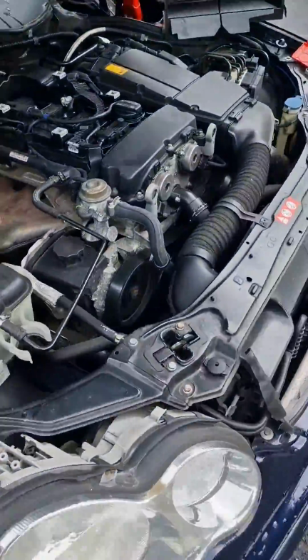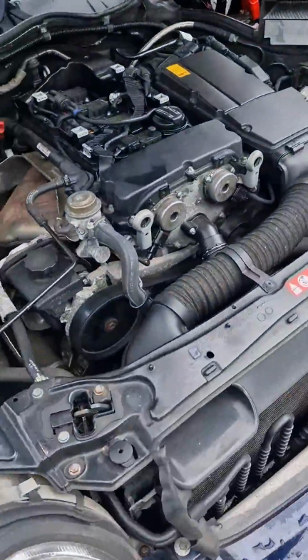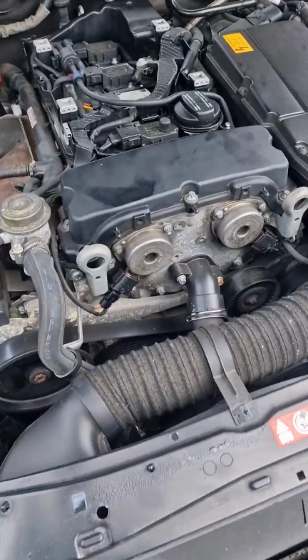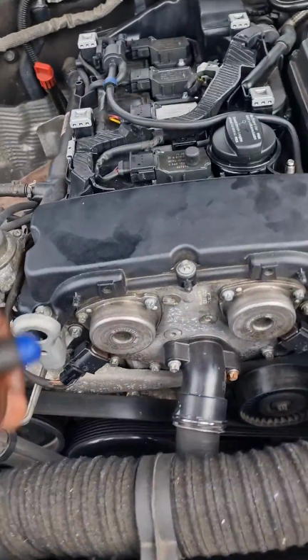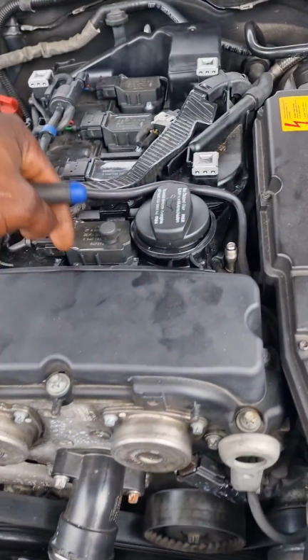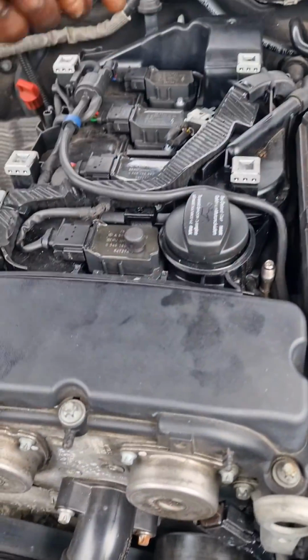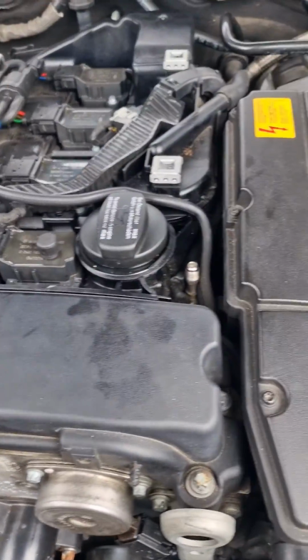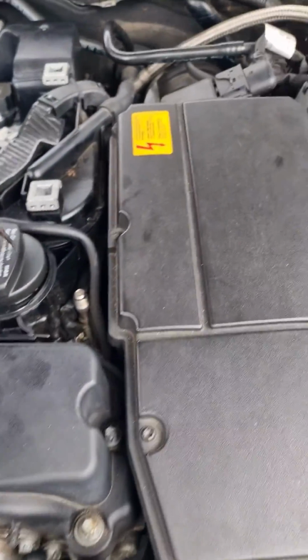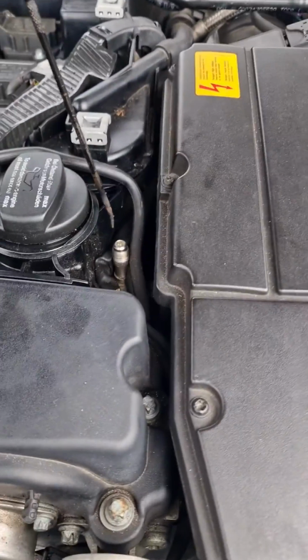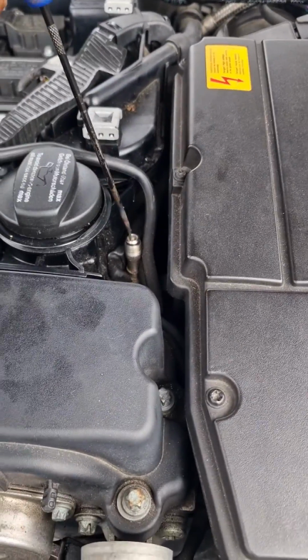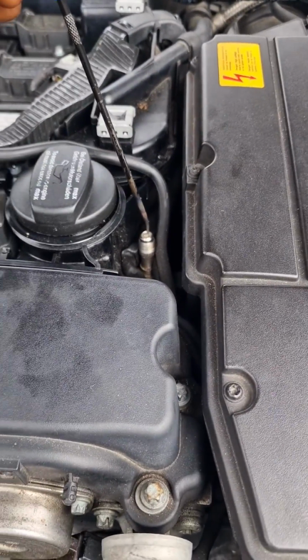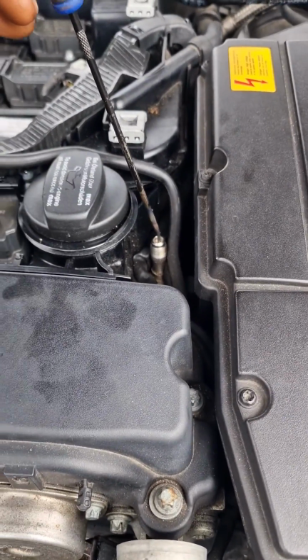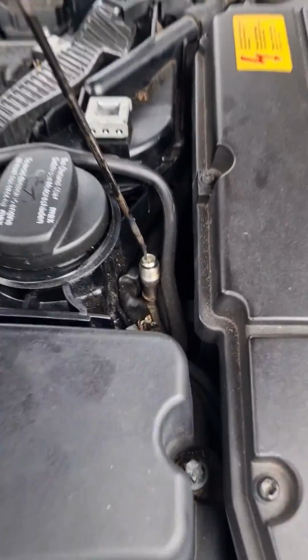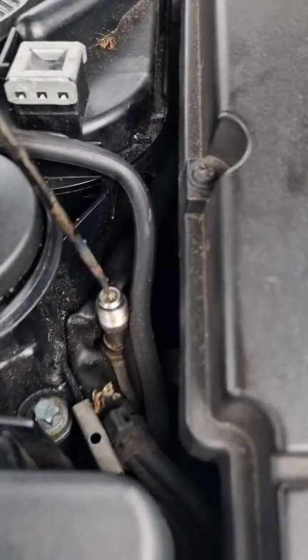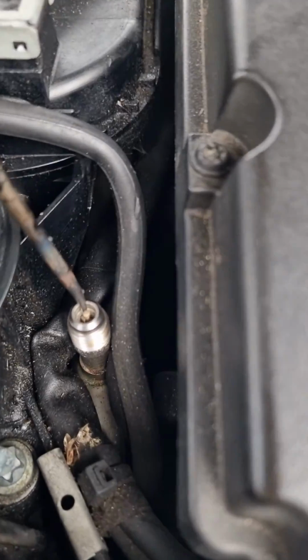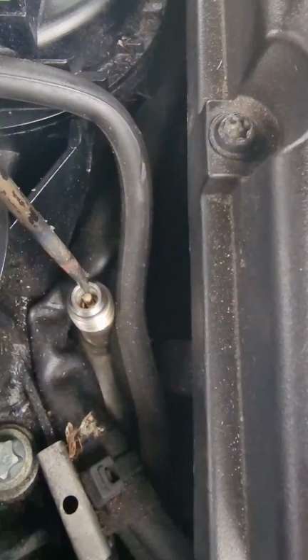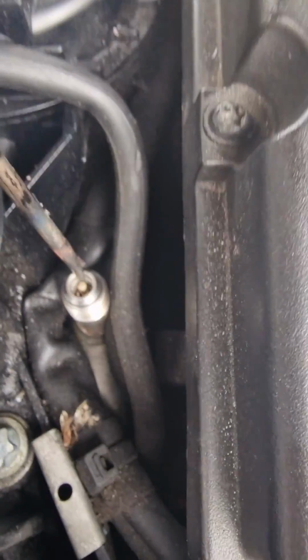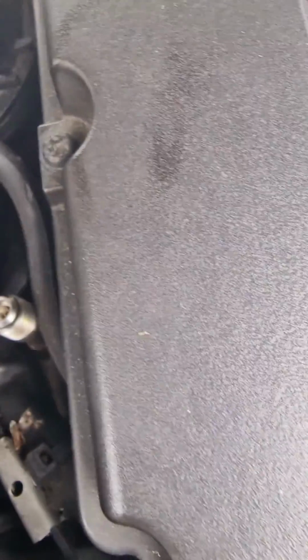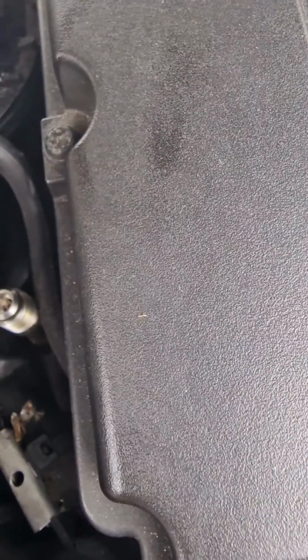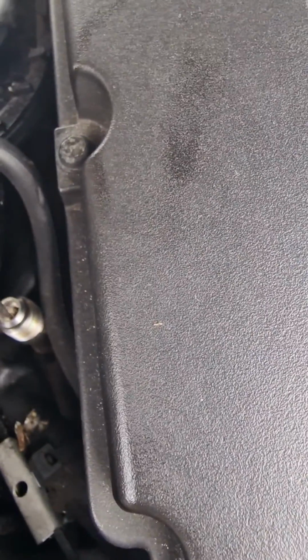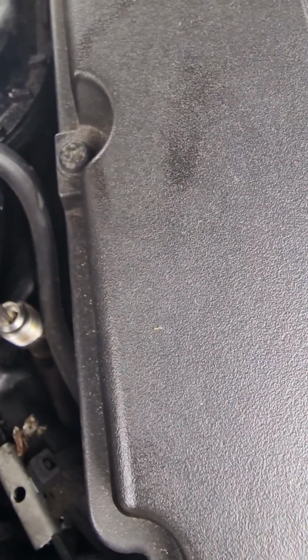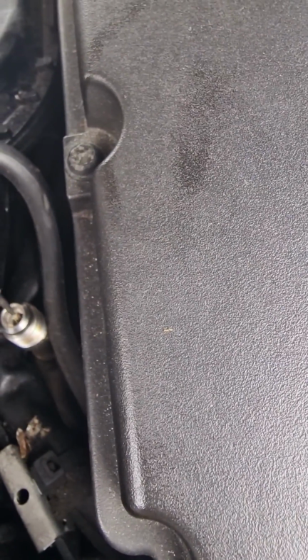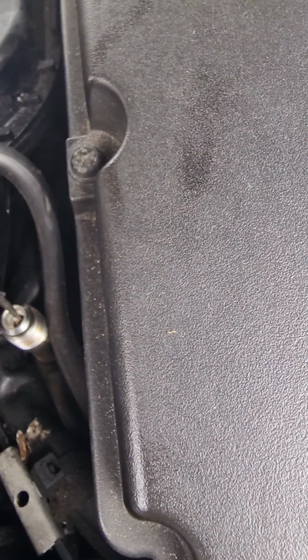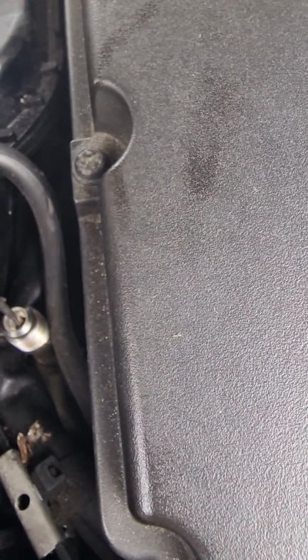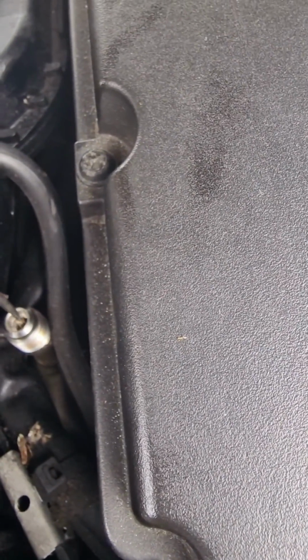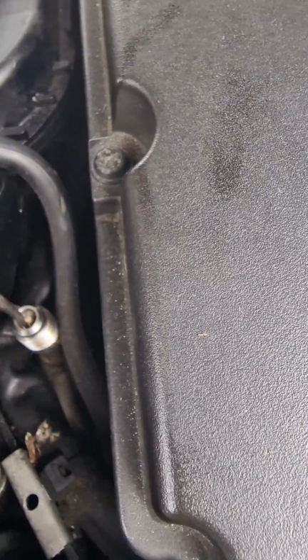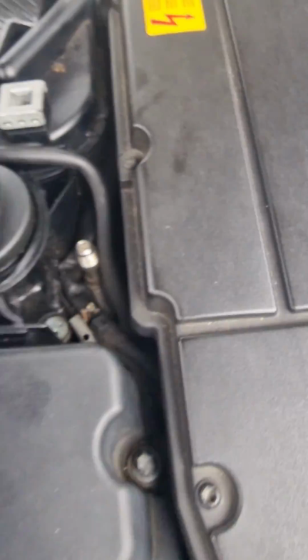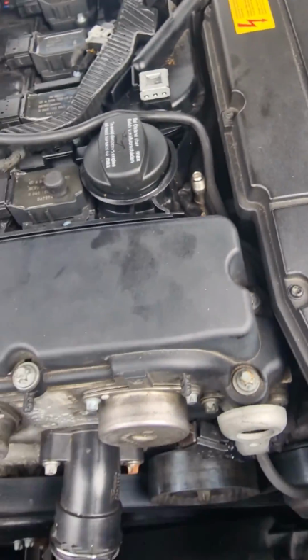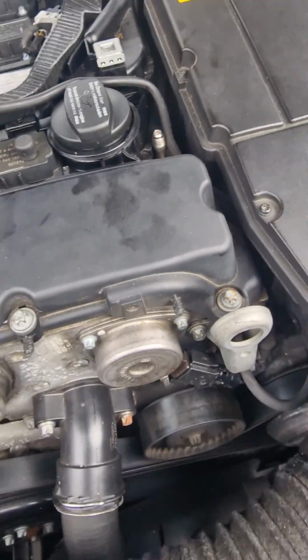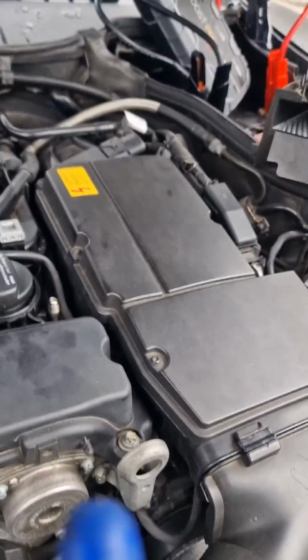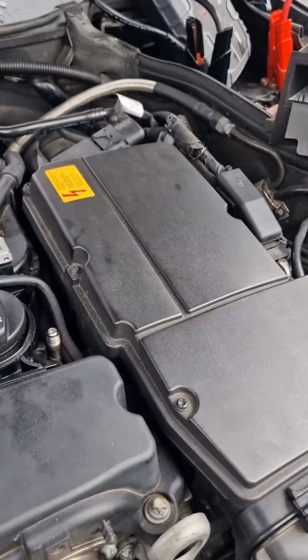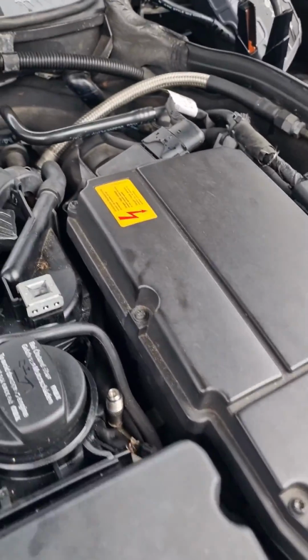My customer said he already changed the spark plugs, so I just wanted to quickly check the fuel pressure. There's a little valve down here — if there was pressure in there it would spray out fuel.